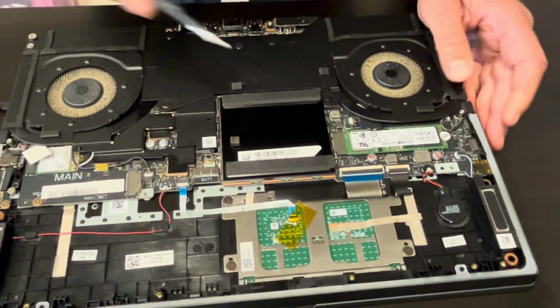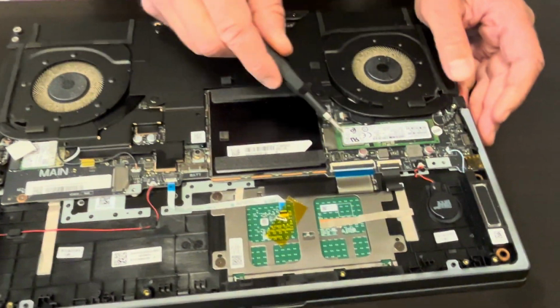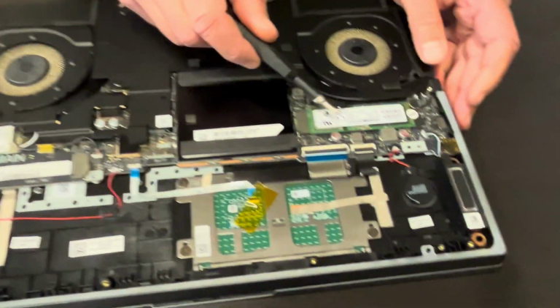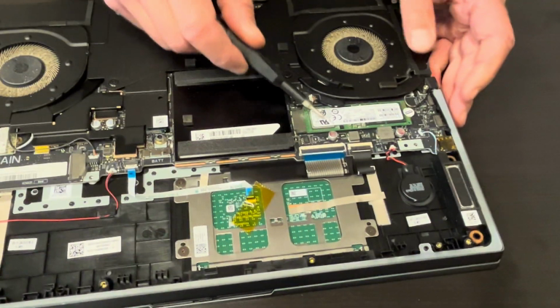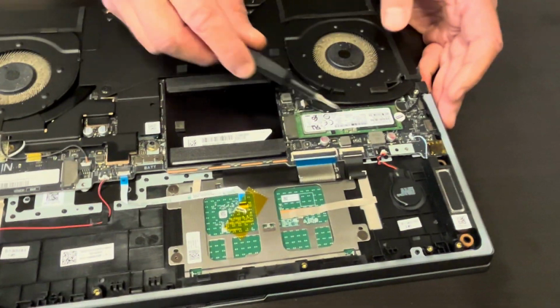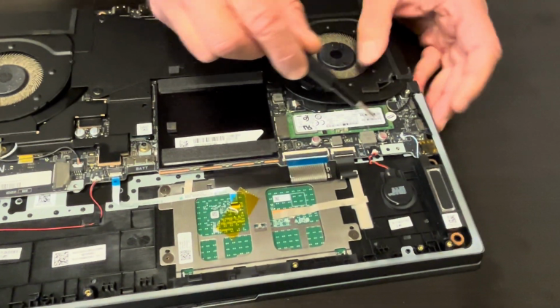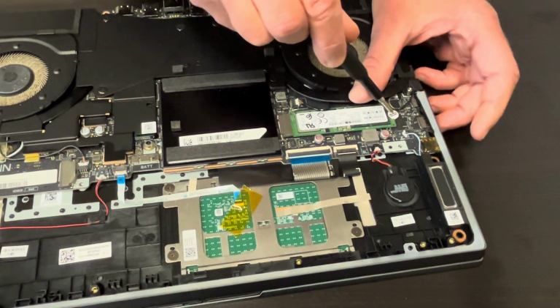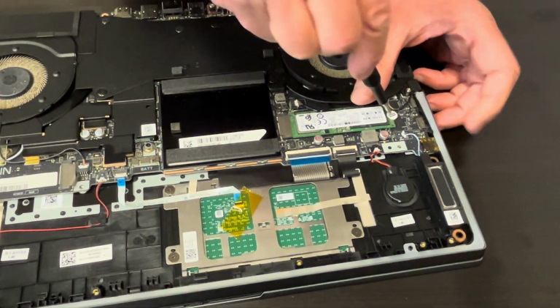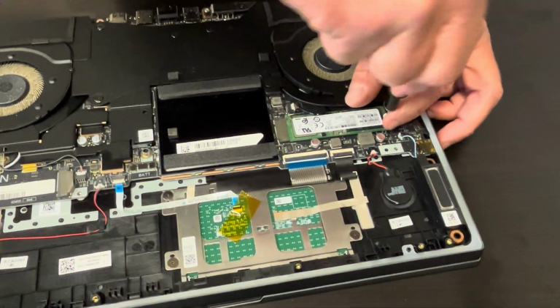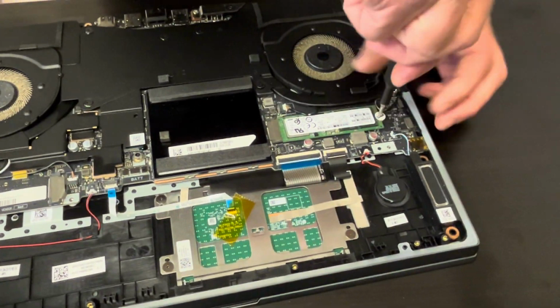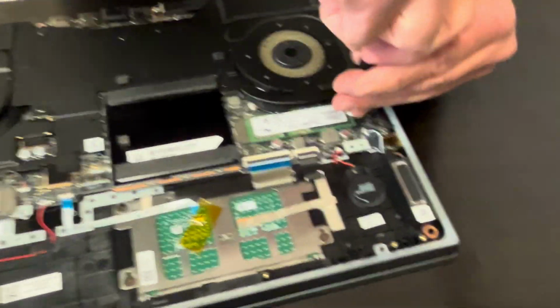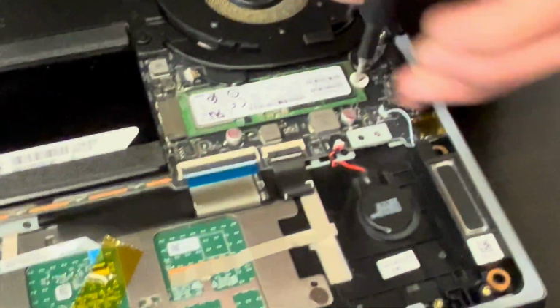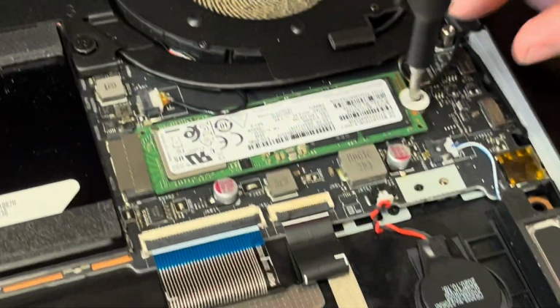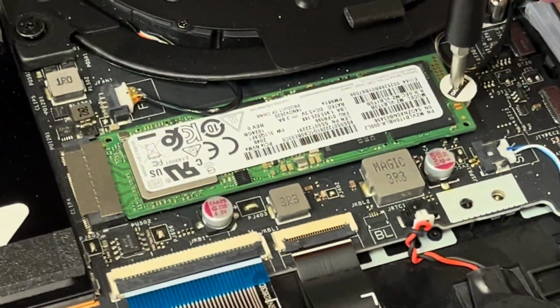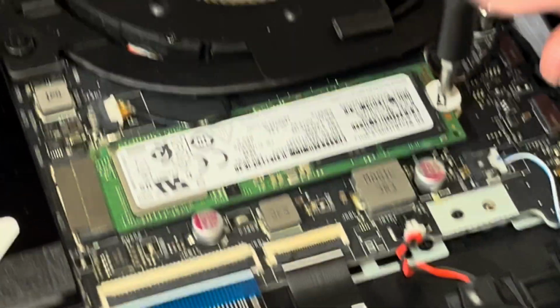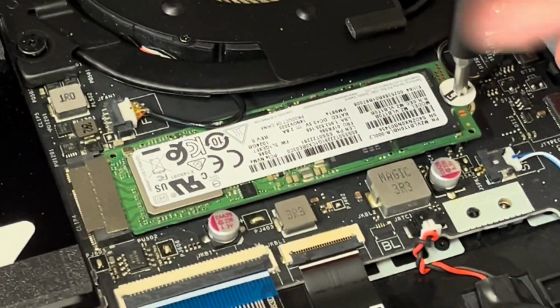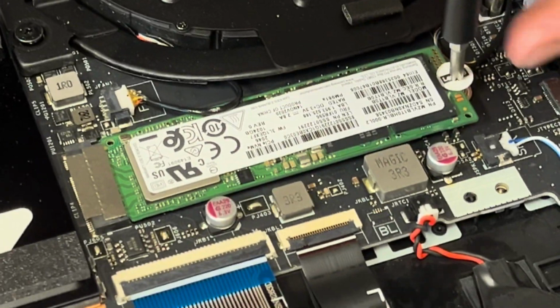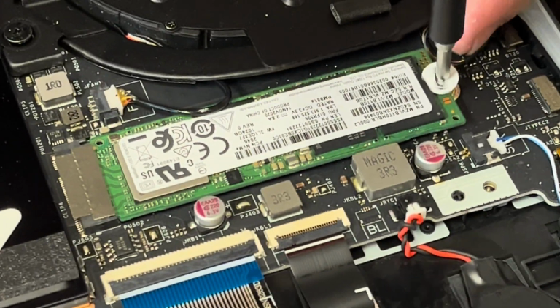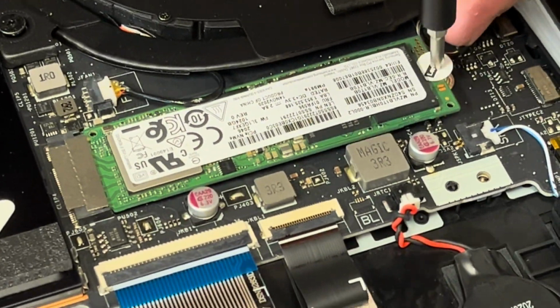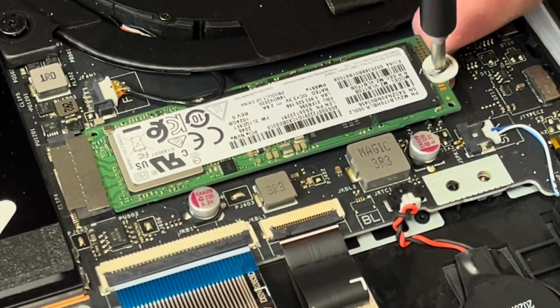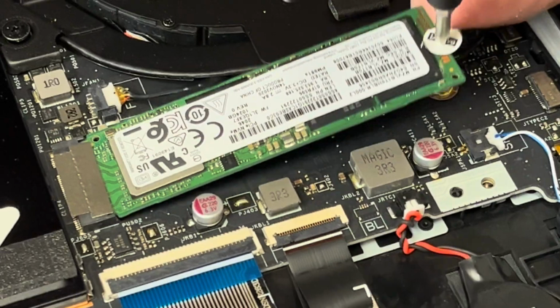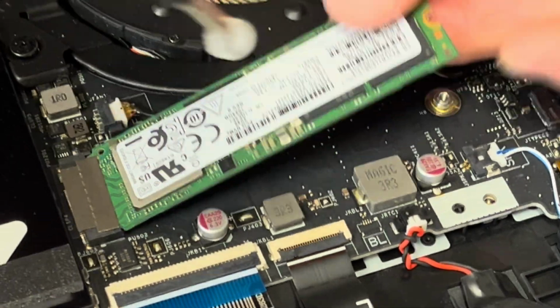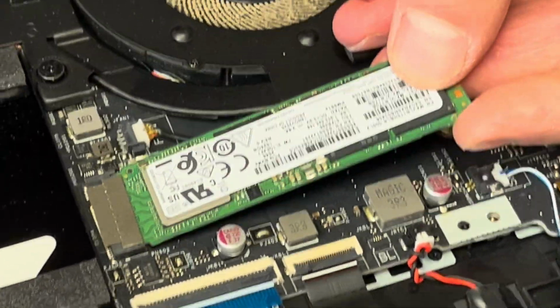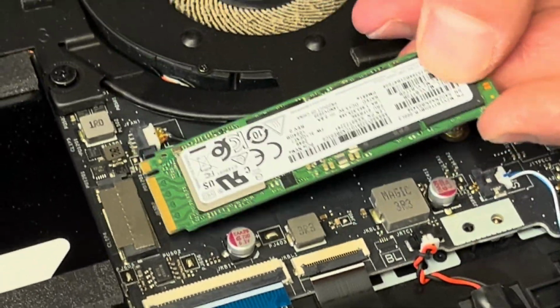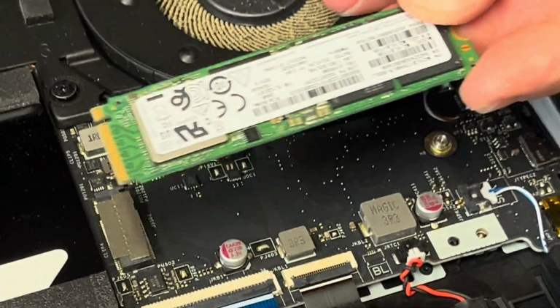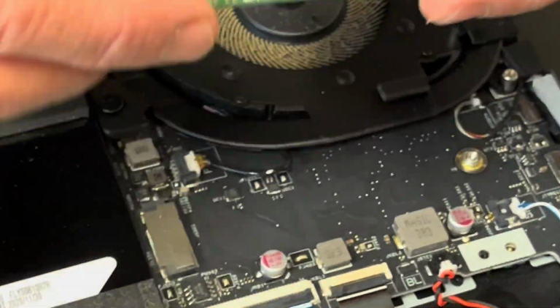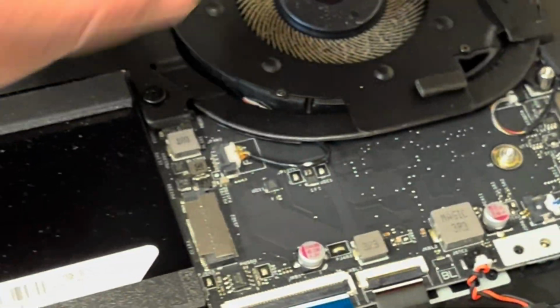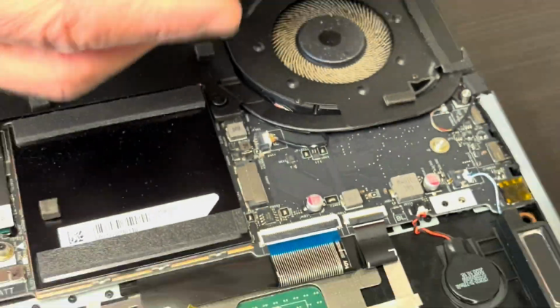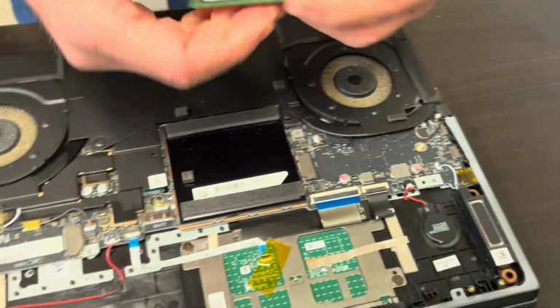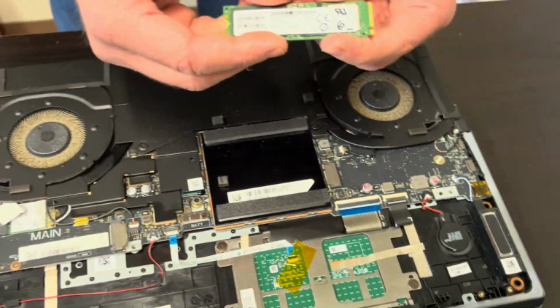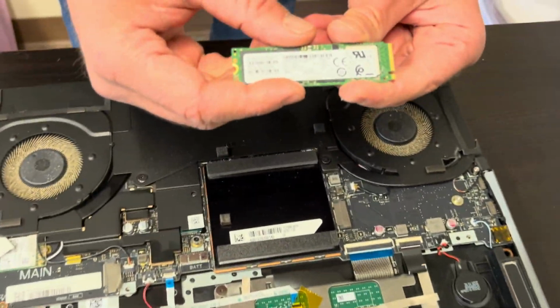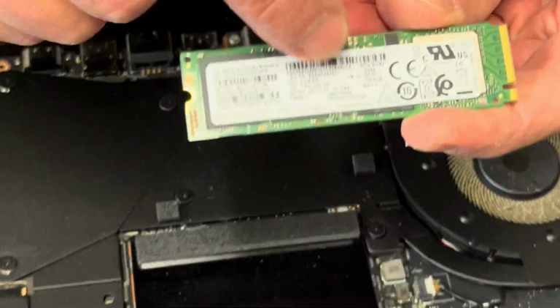Now we can take out the SSD drive. That's our storage. If your laptop doesn't boot or you would like to upgrade the storage, that's how you do it. That's the NVMe drive.